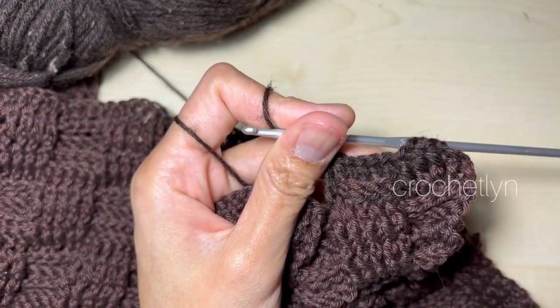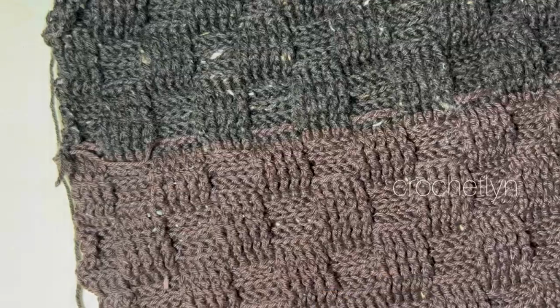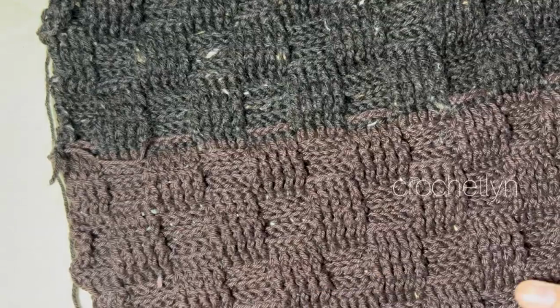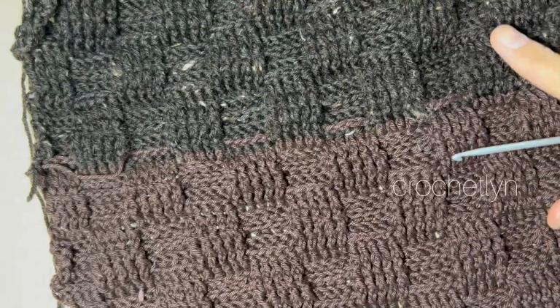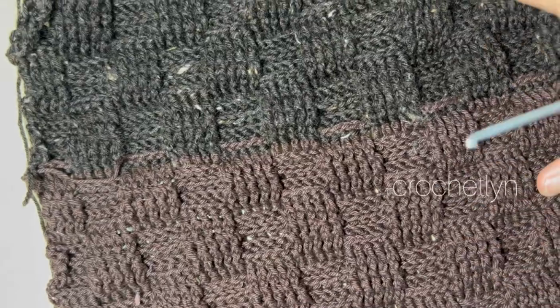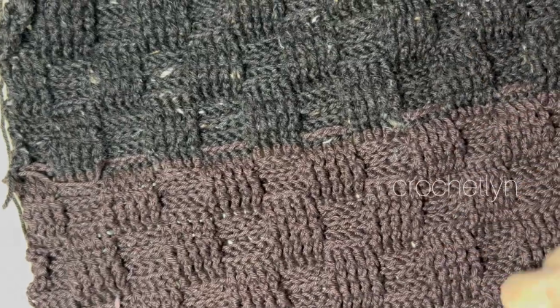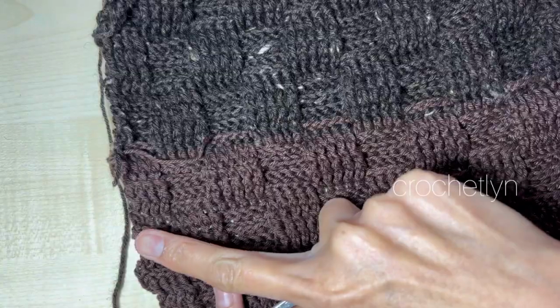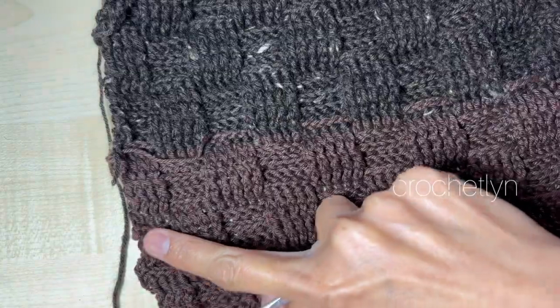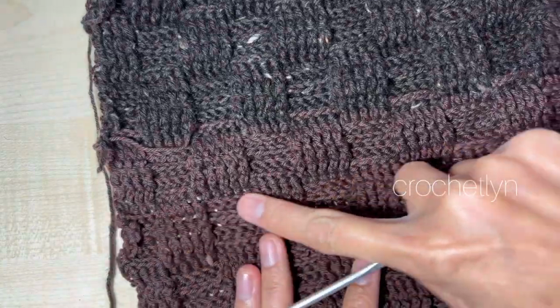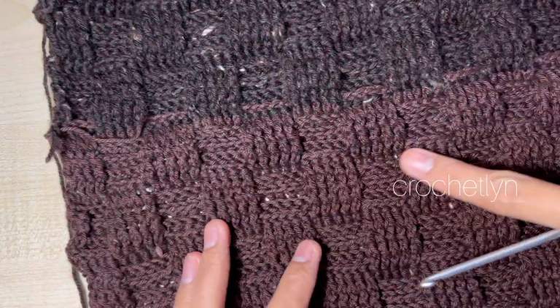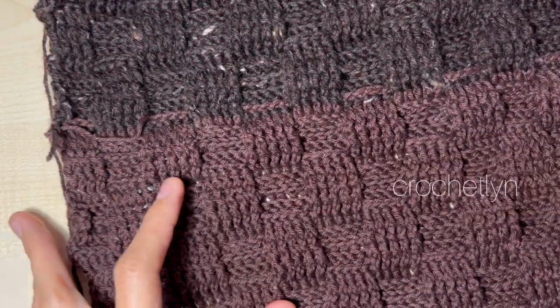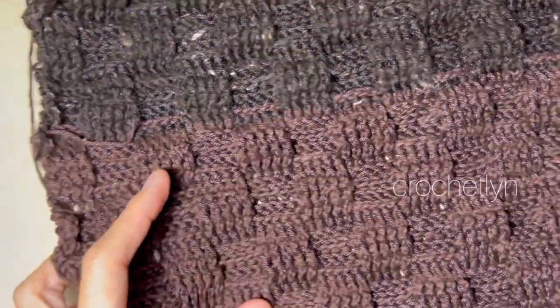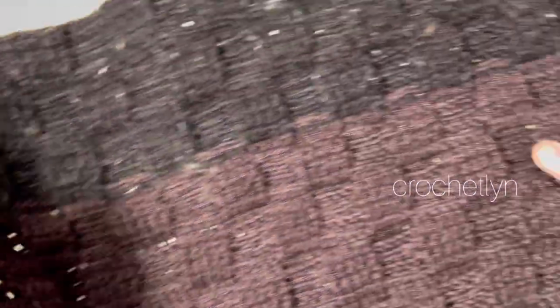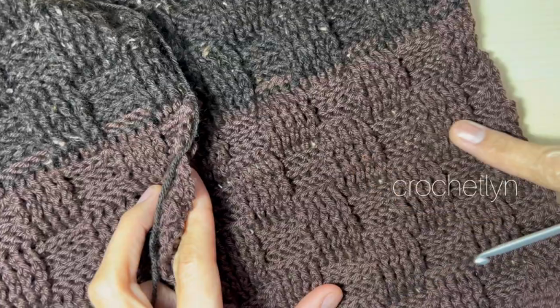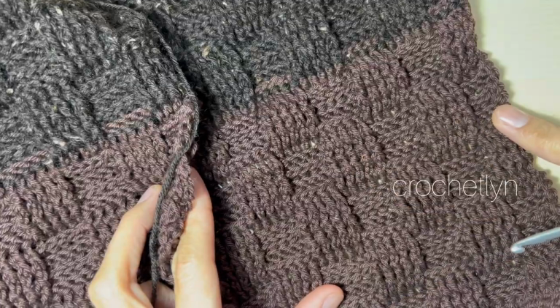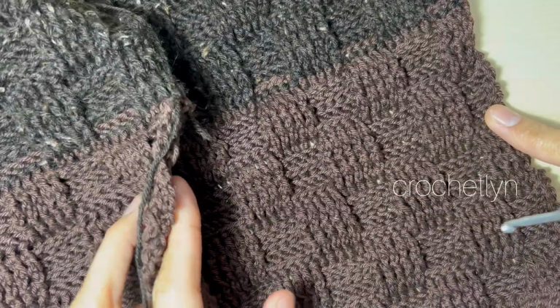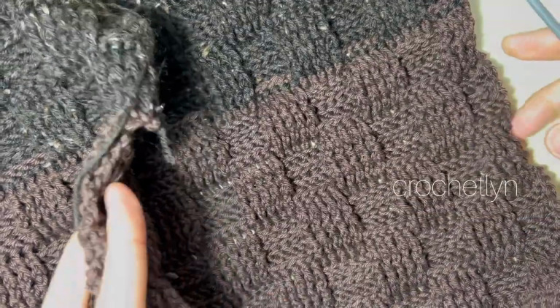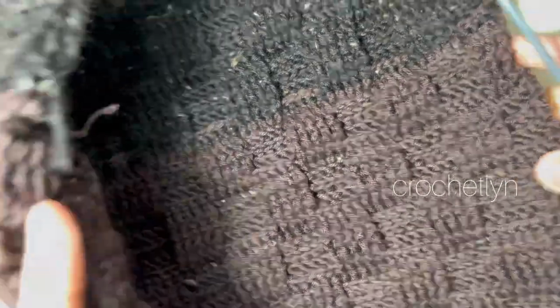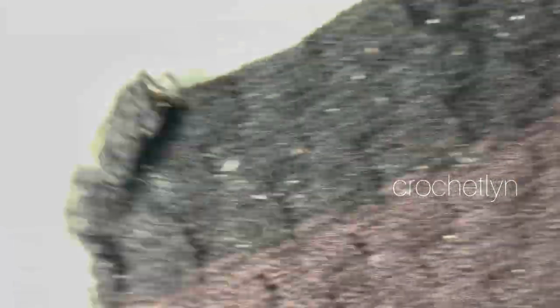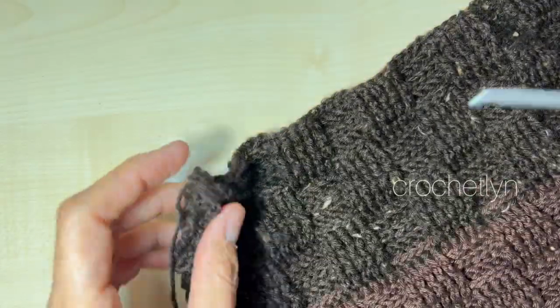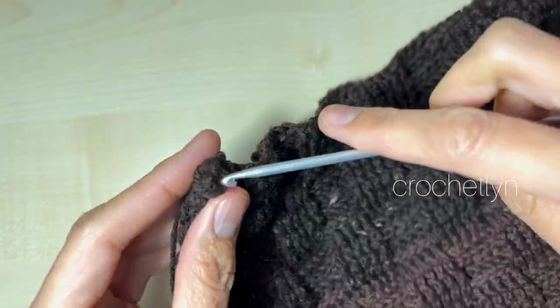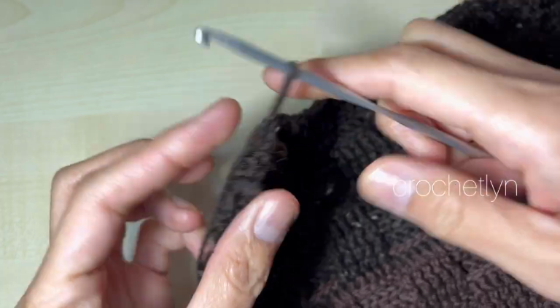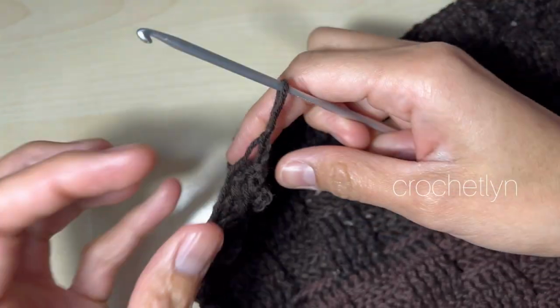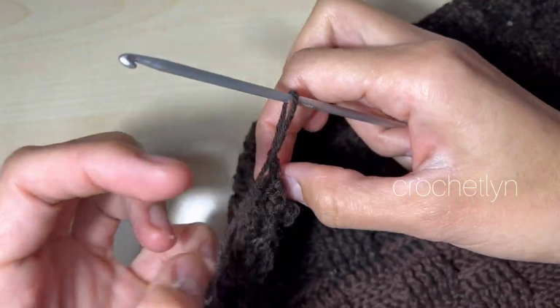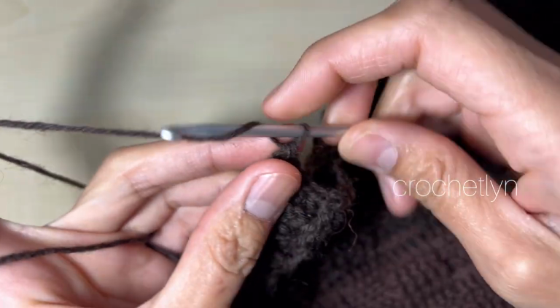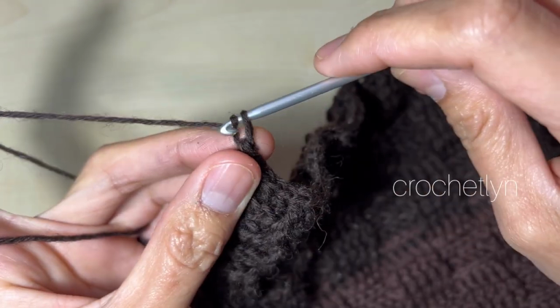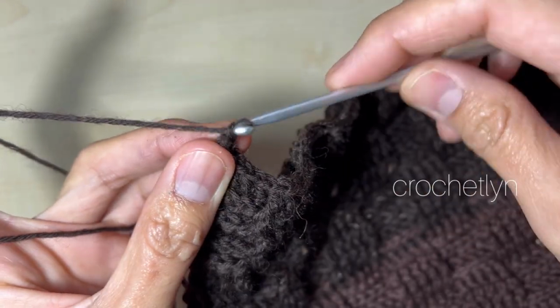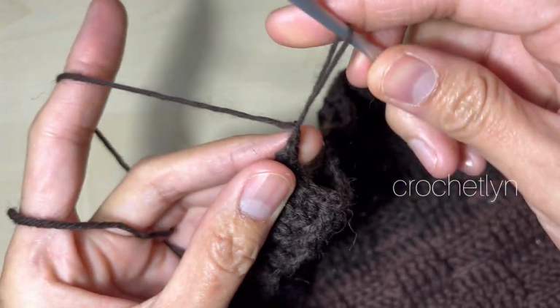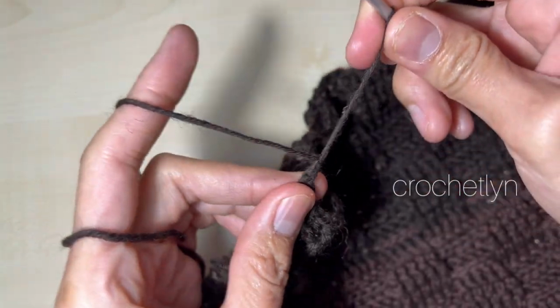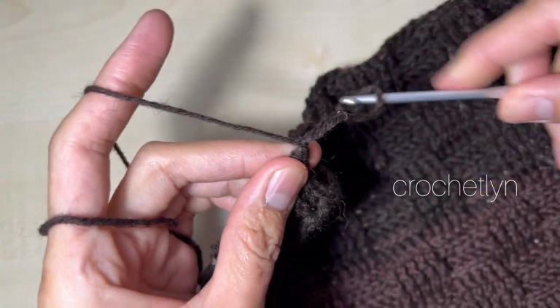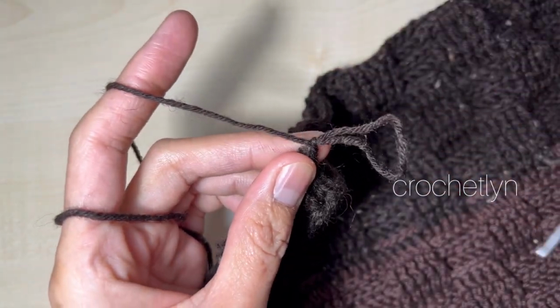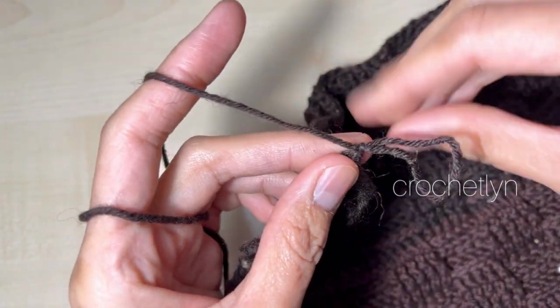It's nine and a half inches long and ten and a half inches wide. Once you're done, chain one, pull tight, and cut the yarn.